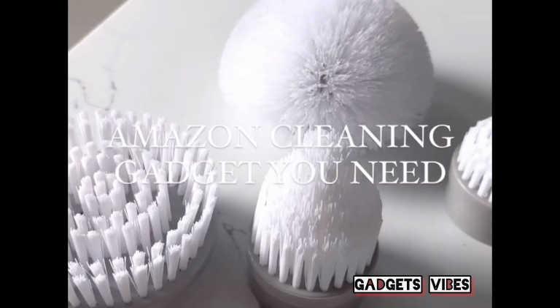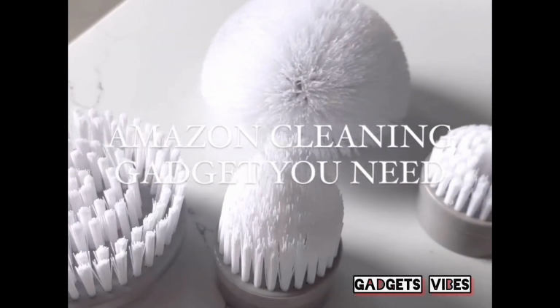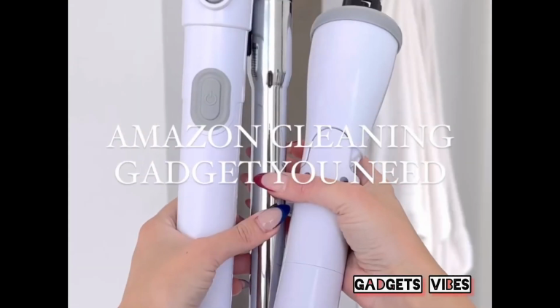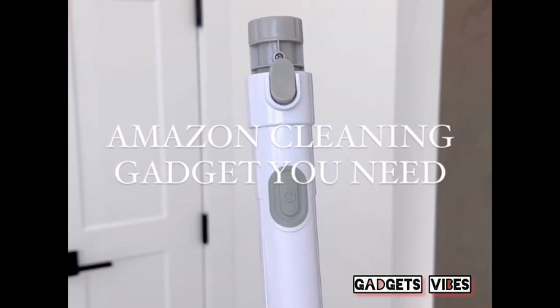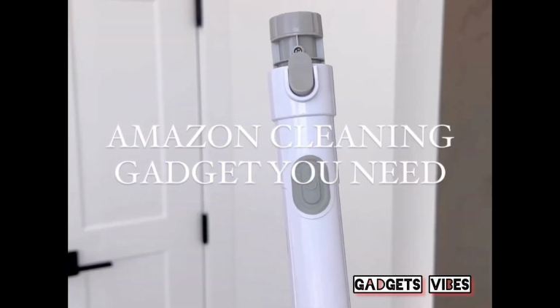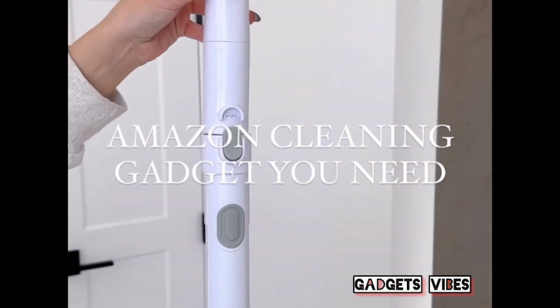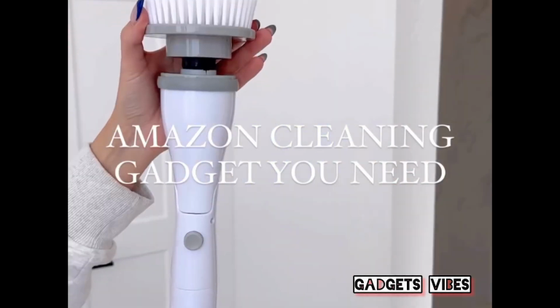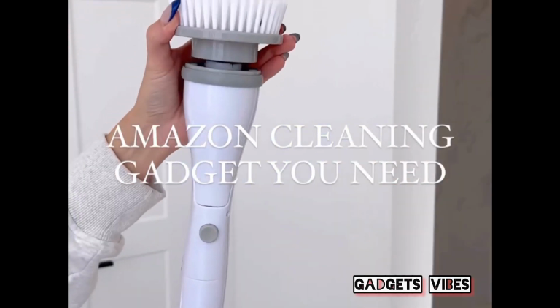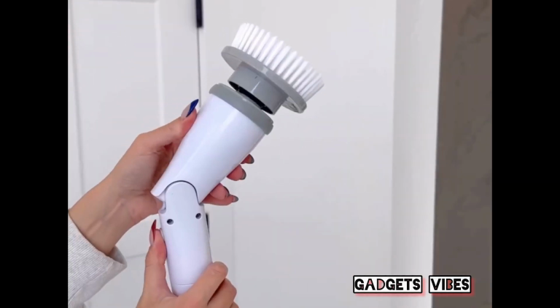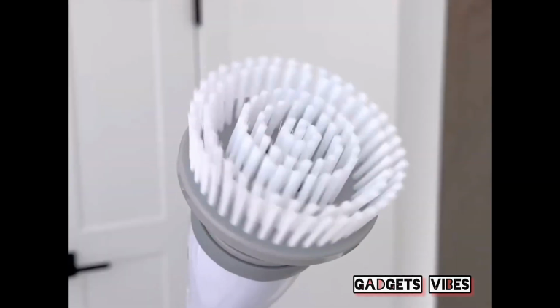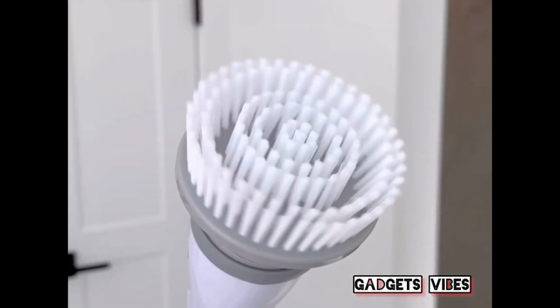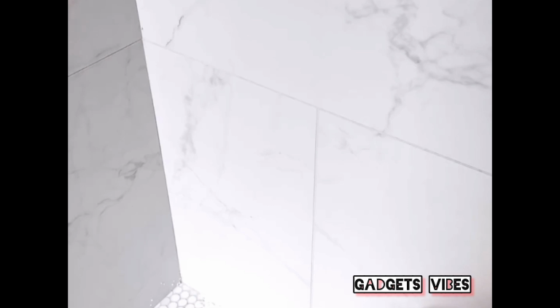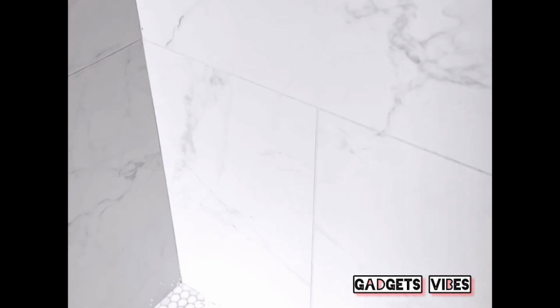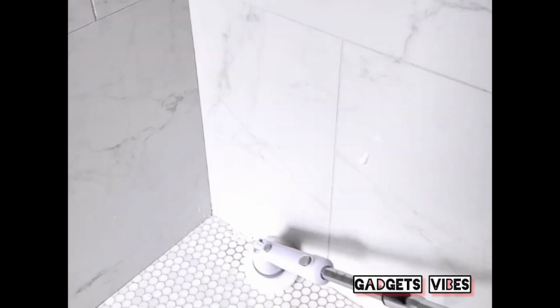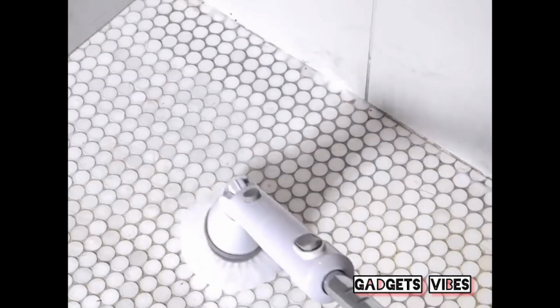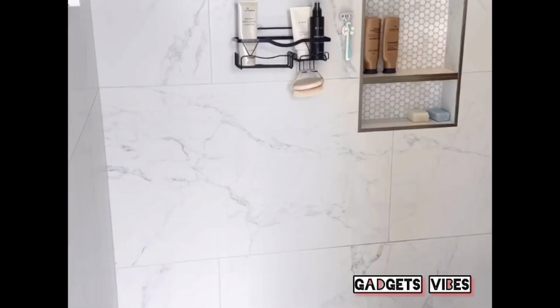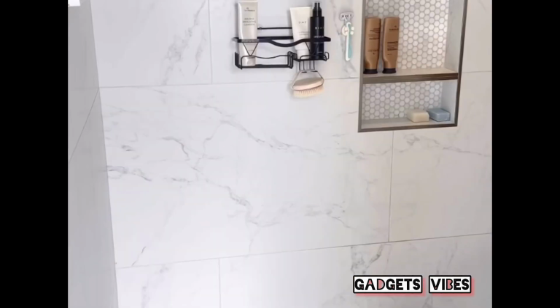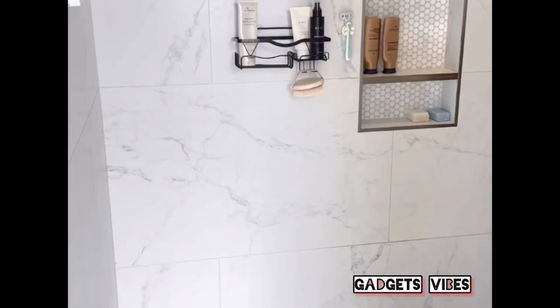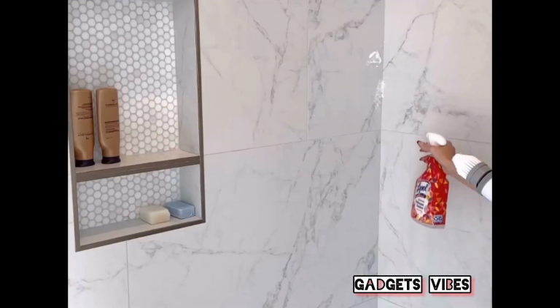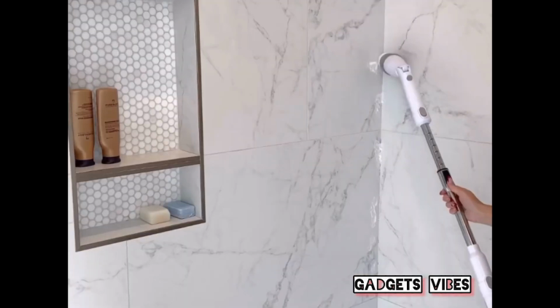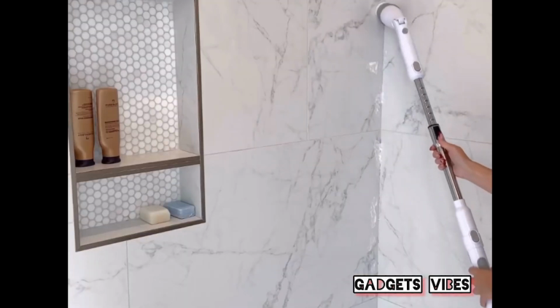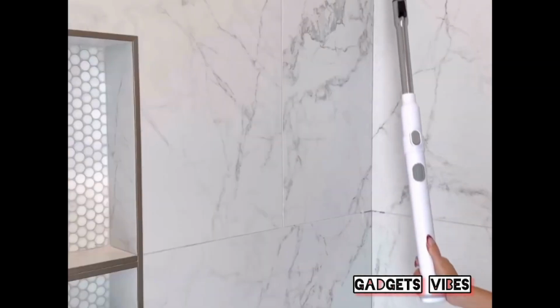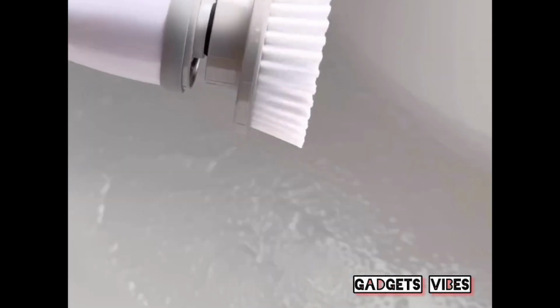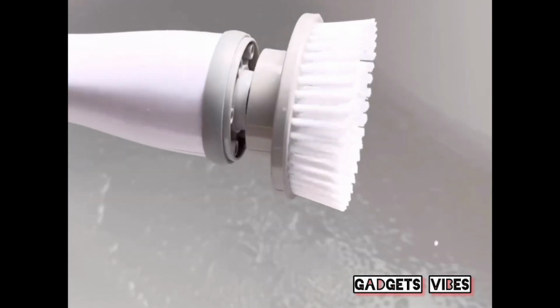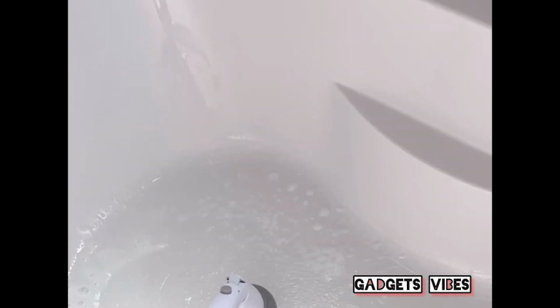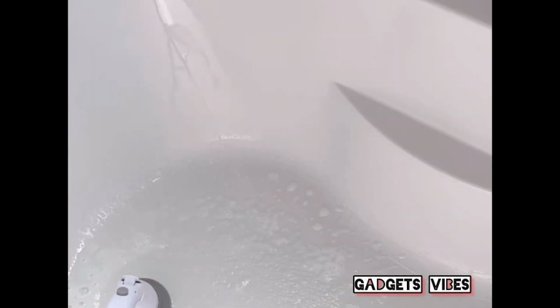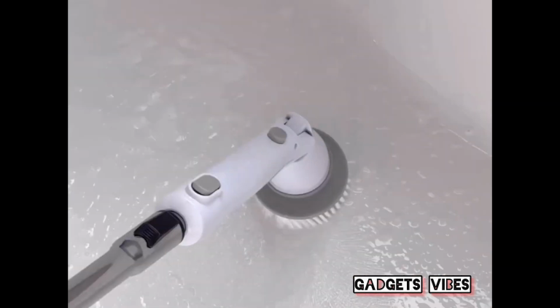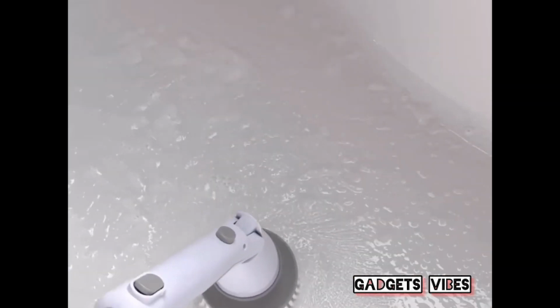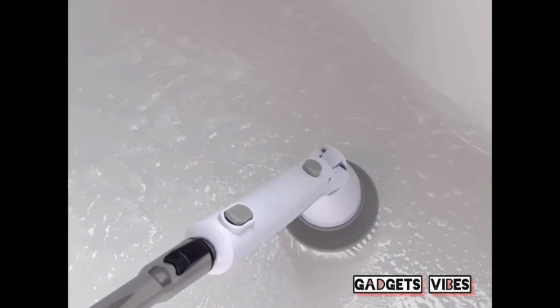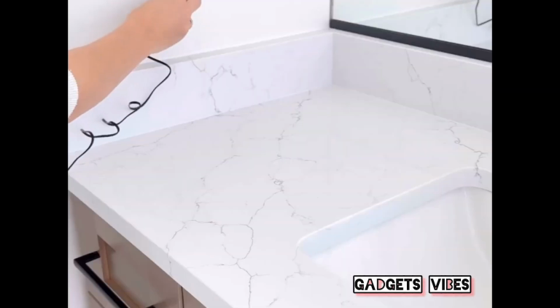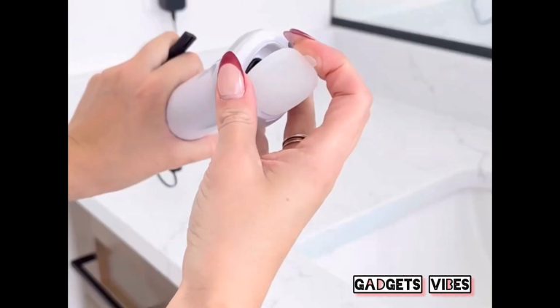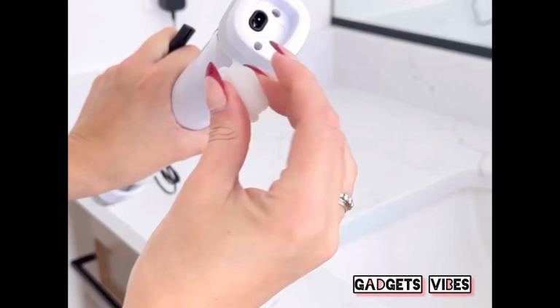Cleaning is so satisfying with this electric spin brush. It extends to multiple different lengths for hard to reach areas, comes with lots of different brush heads for different jobs like corners and grout, and is even rechargeable.